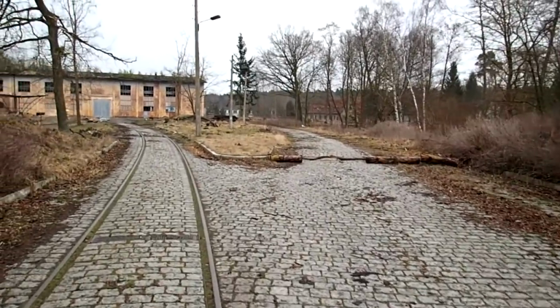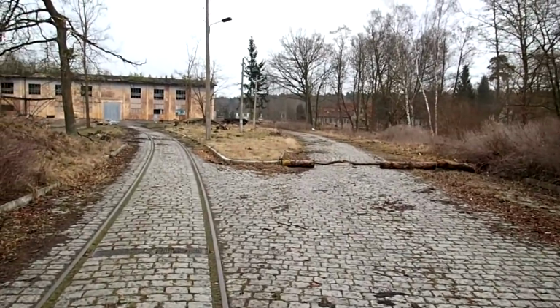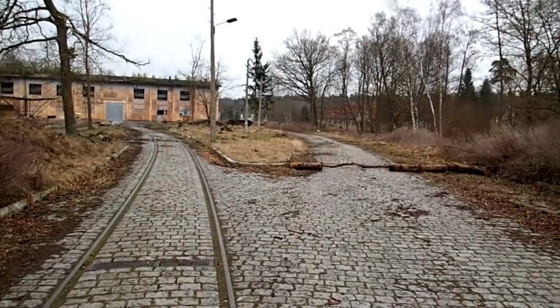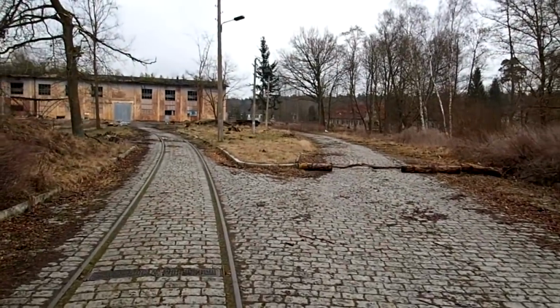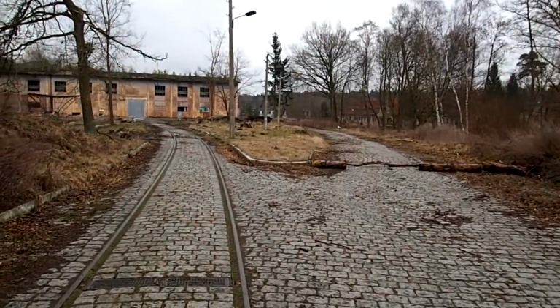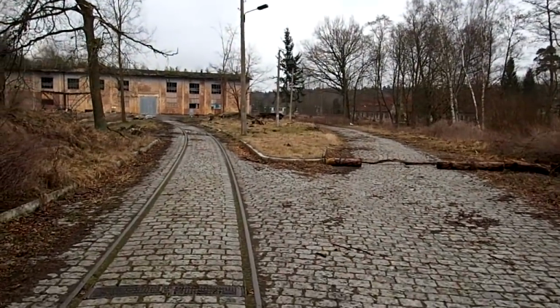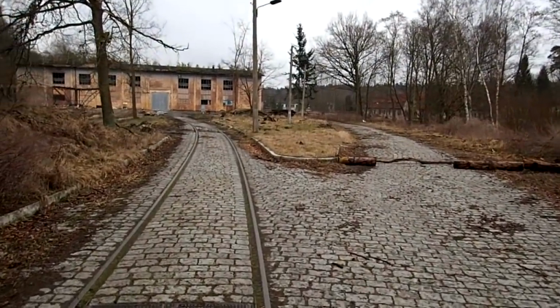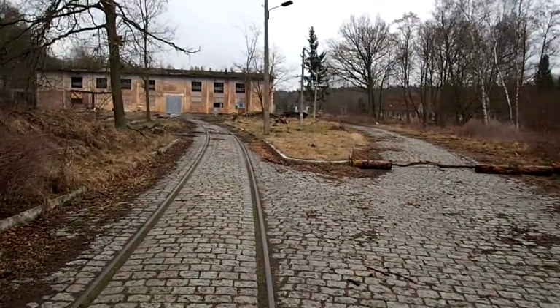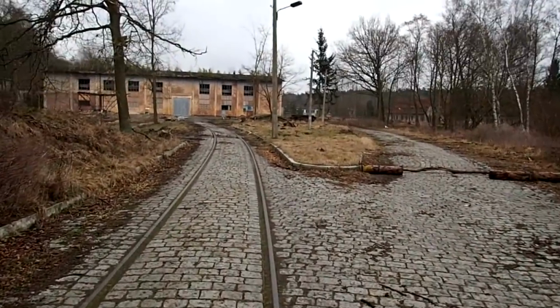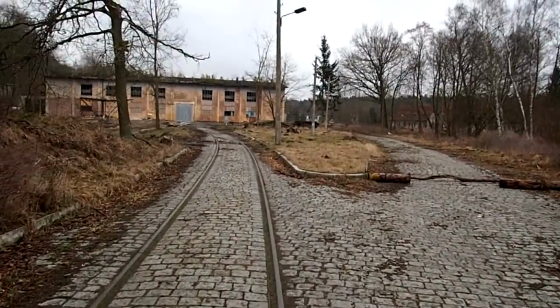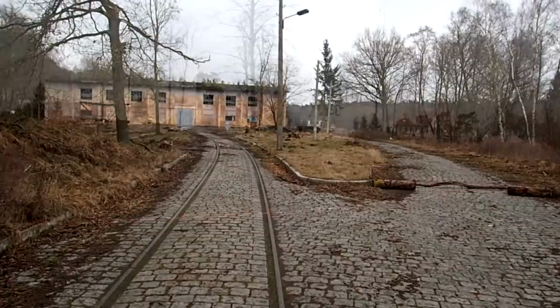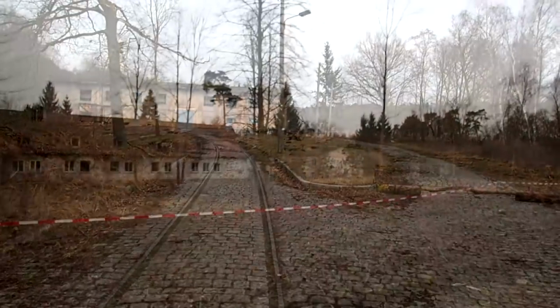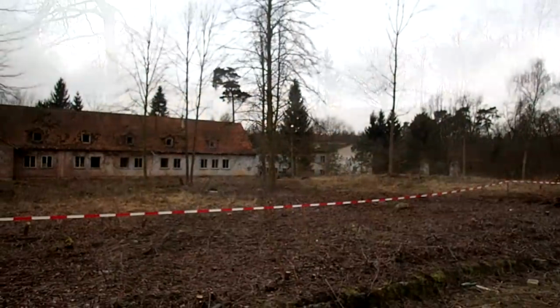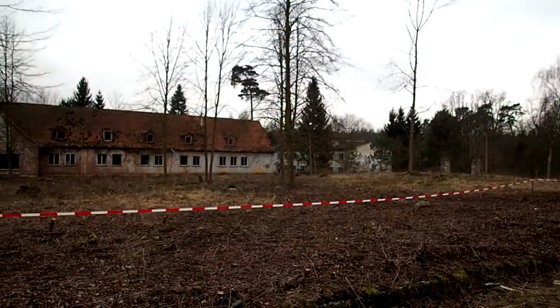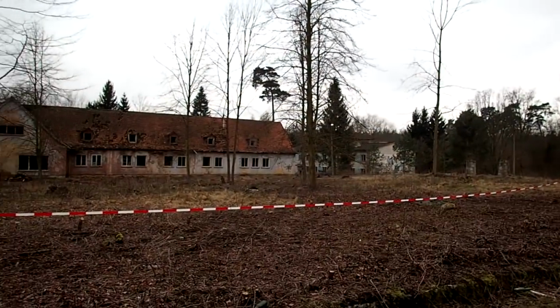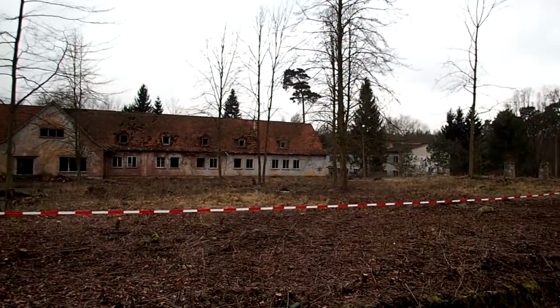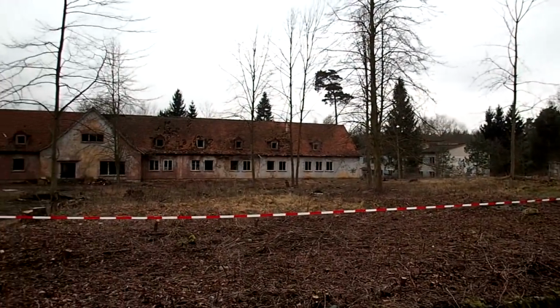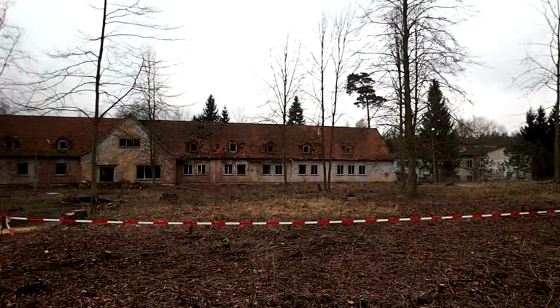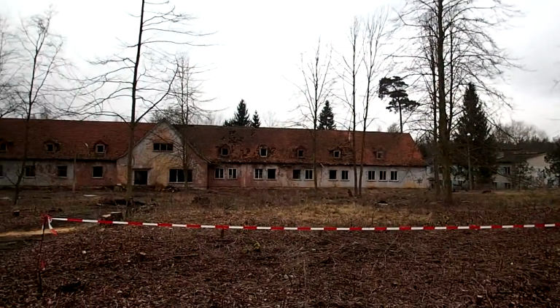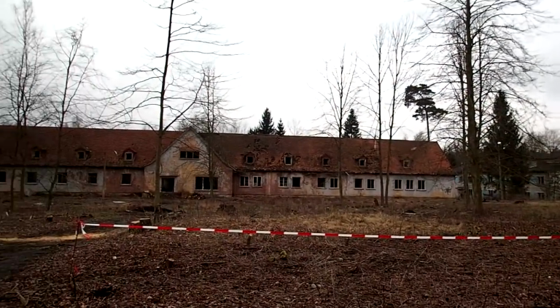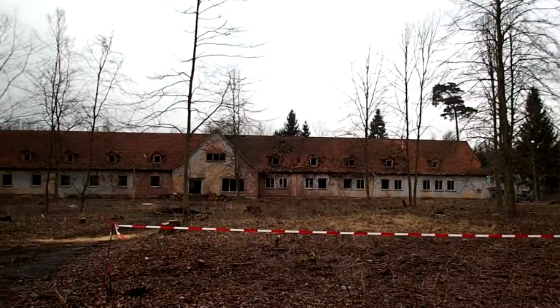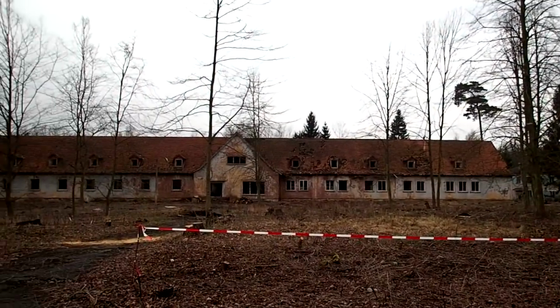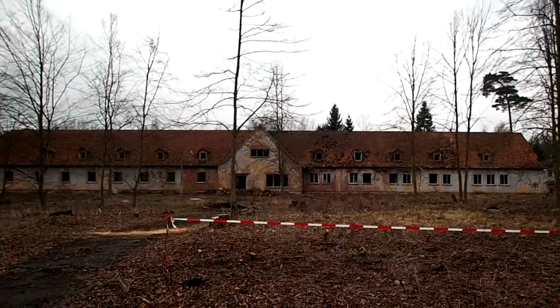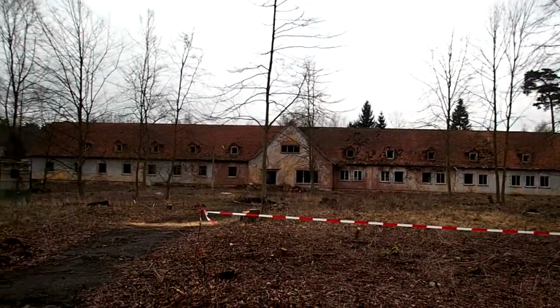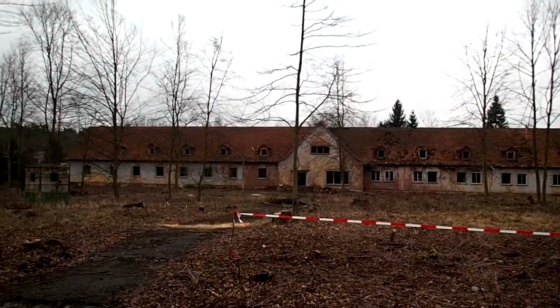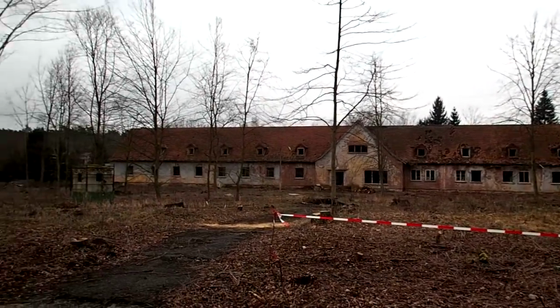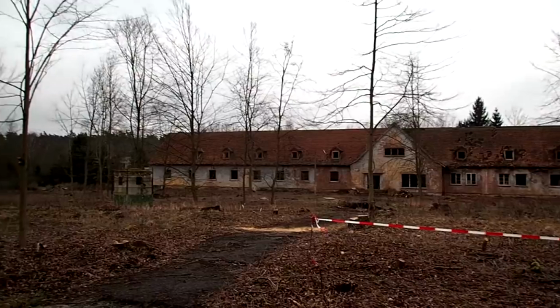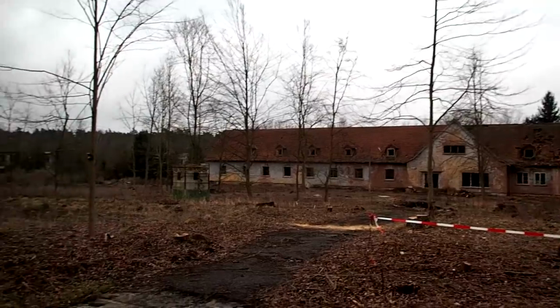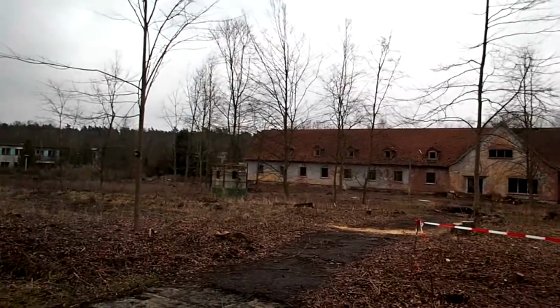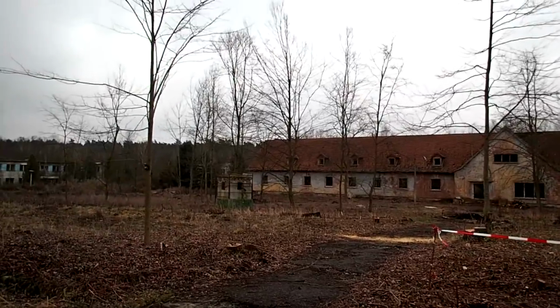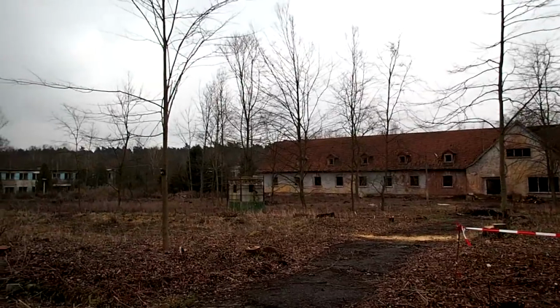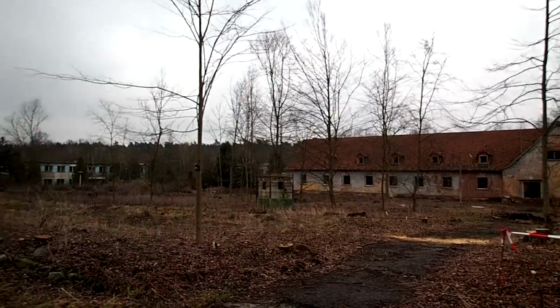A lot of structures, a lot of buildings and bunkers. As you can see there's a lot of empty structures, a lot of wood chopping happening around here.